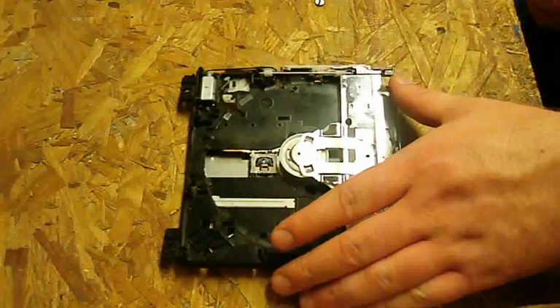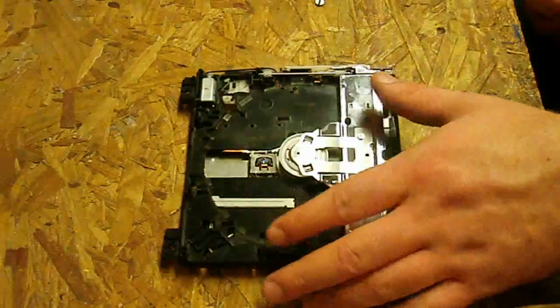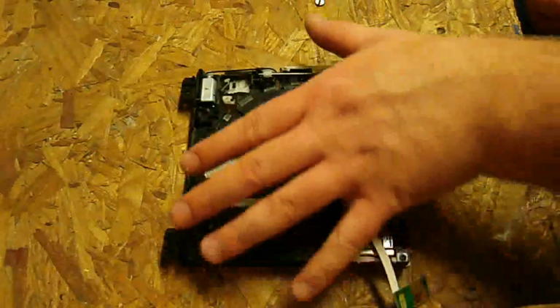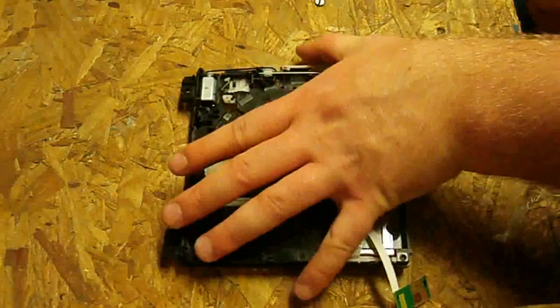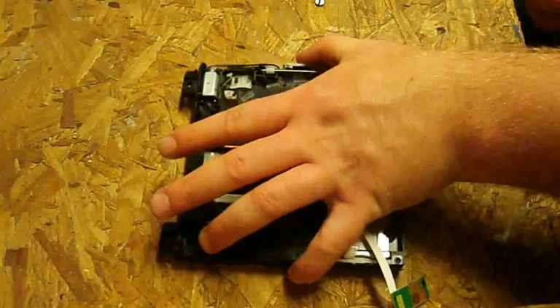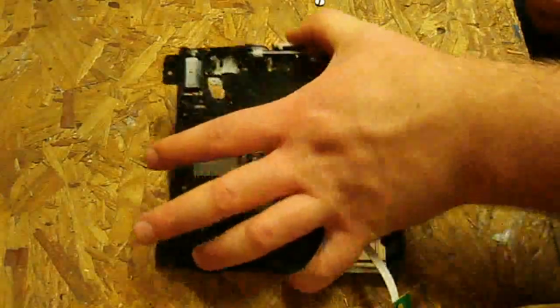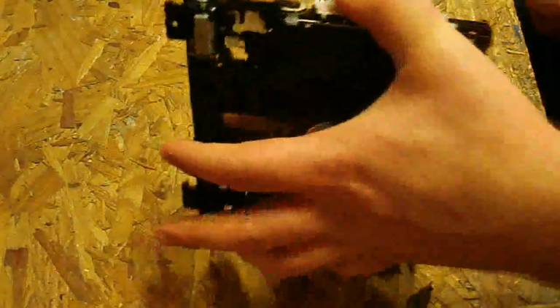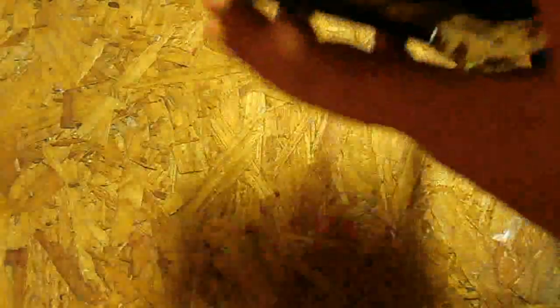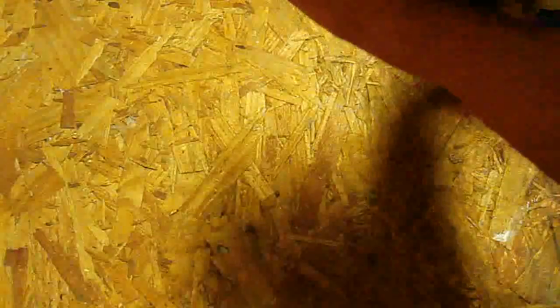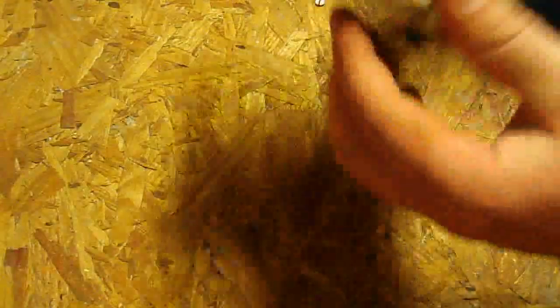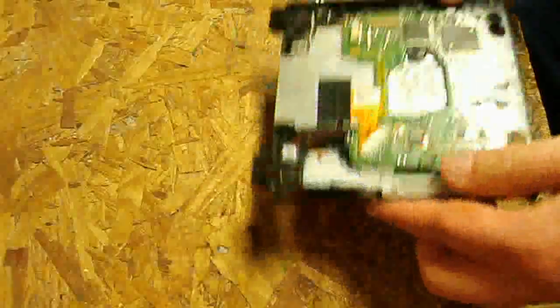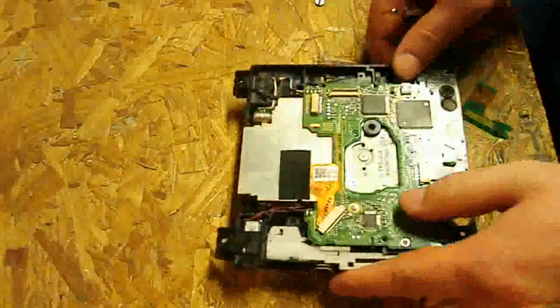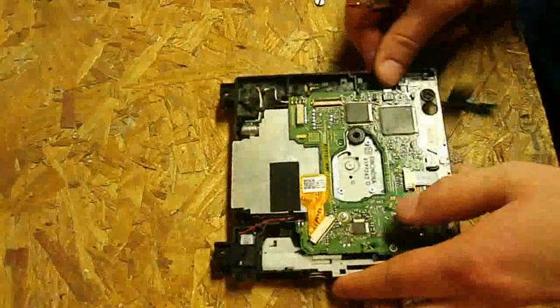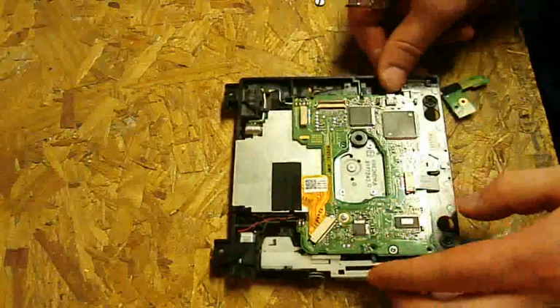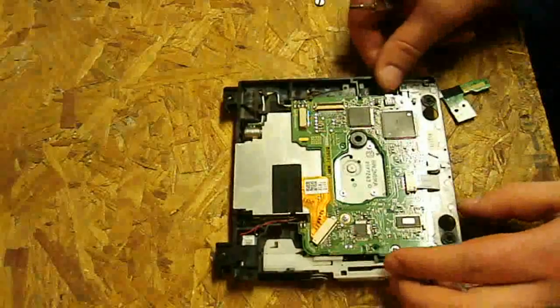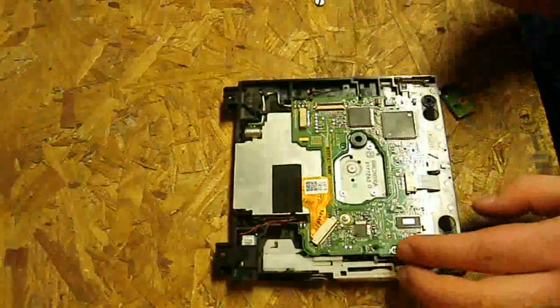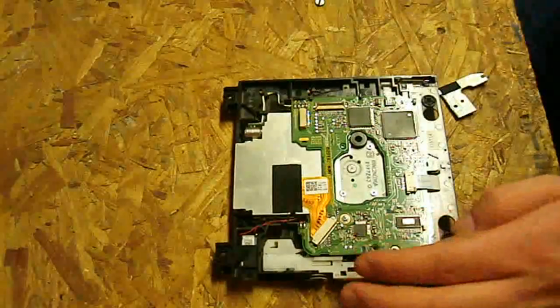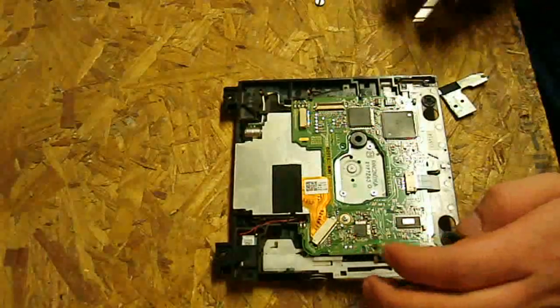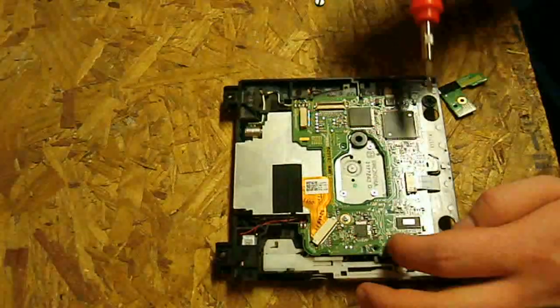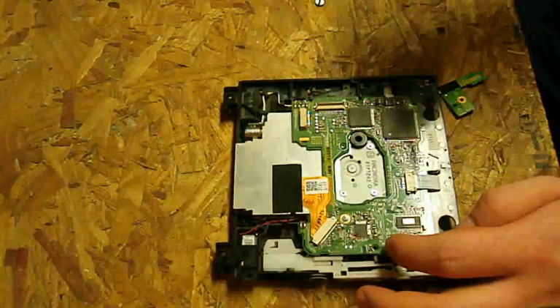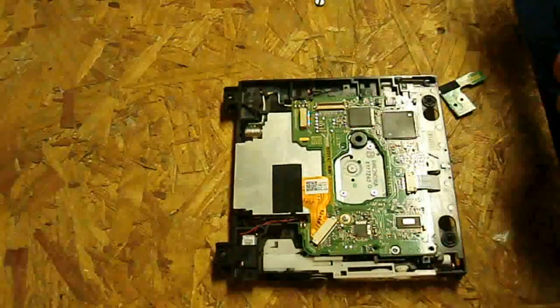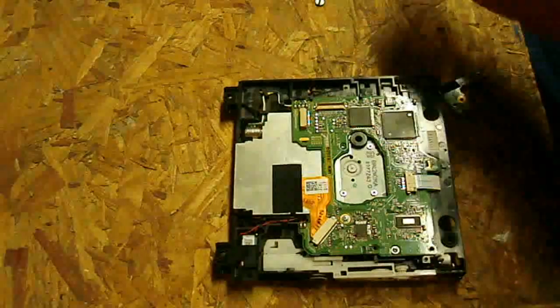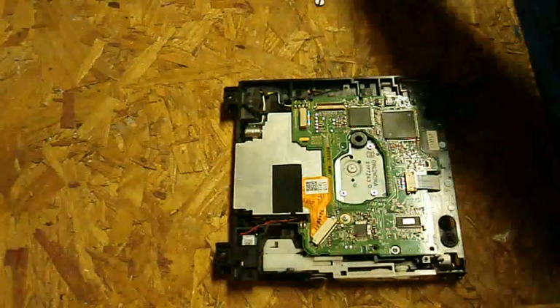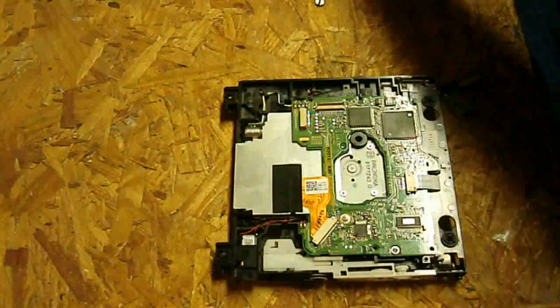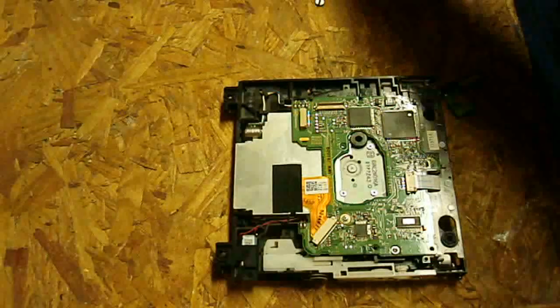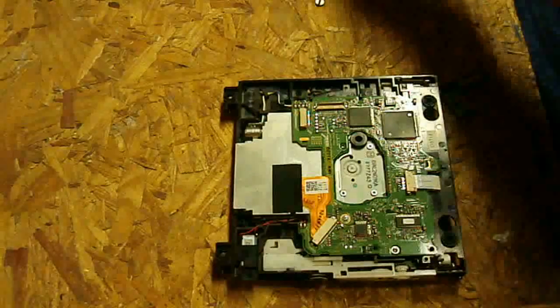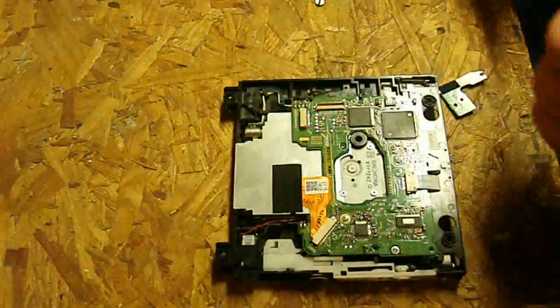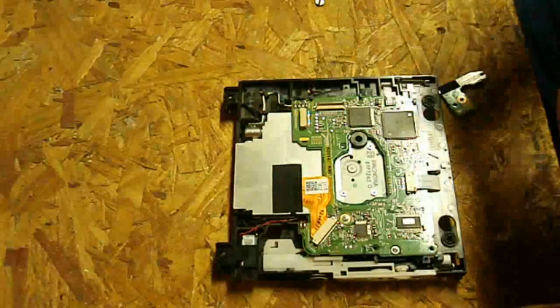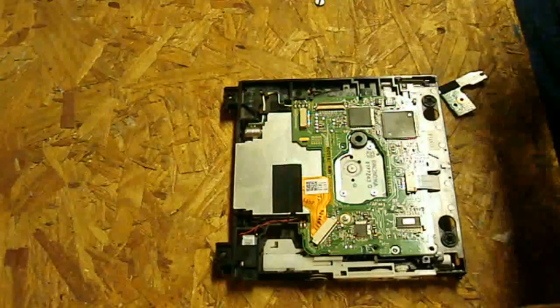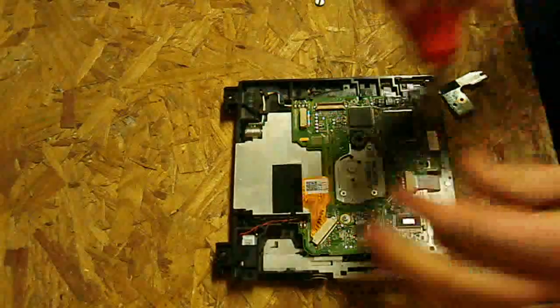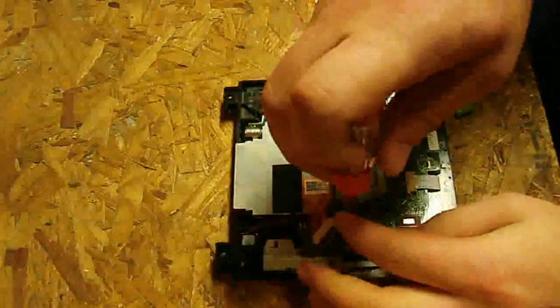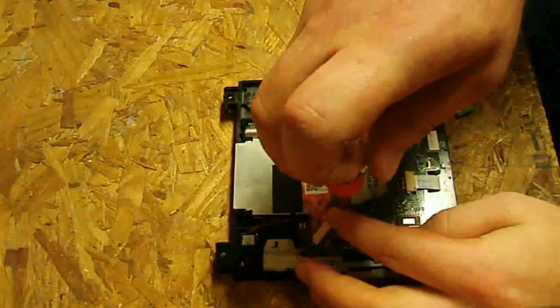Let's go ahead and get started. First, we're going to put this over and take these two screws out, which take Phillips head bits.